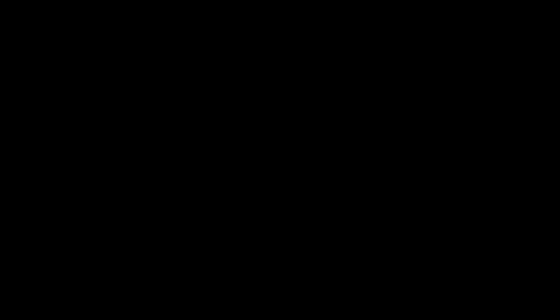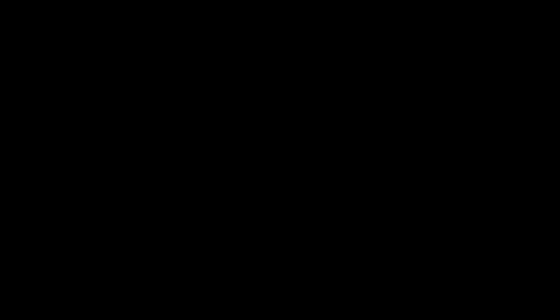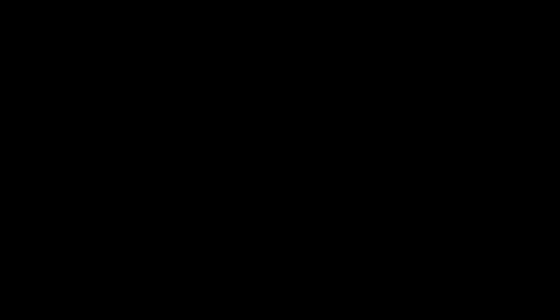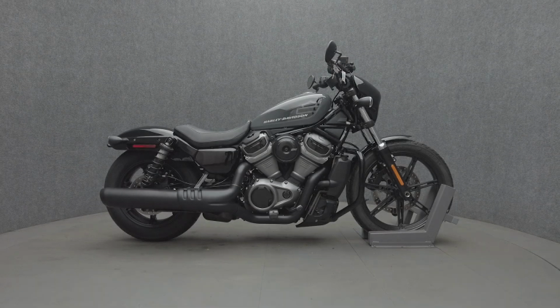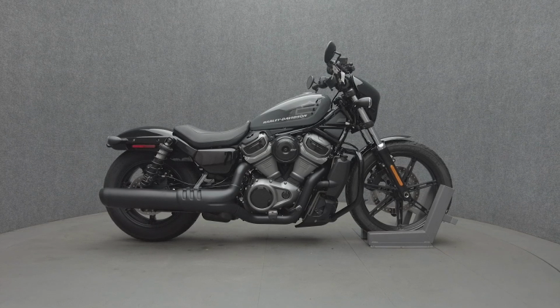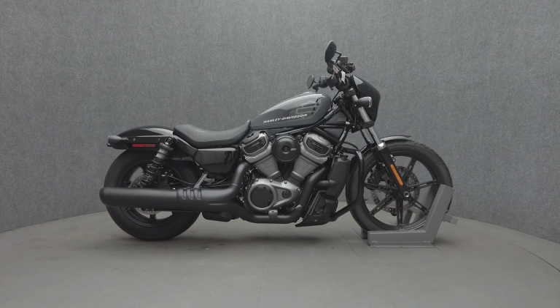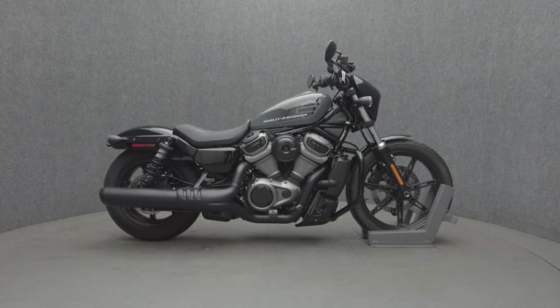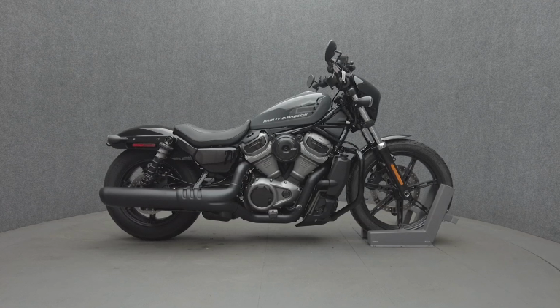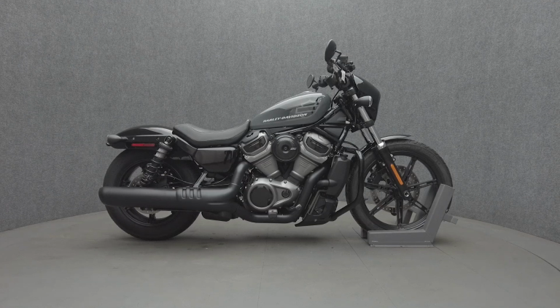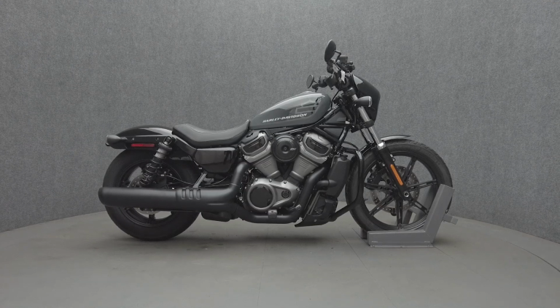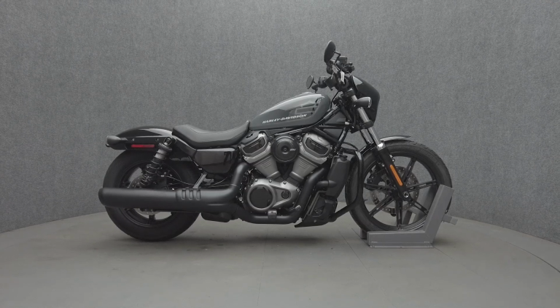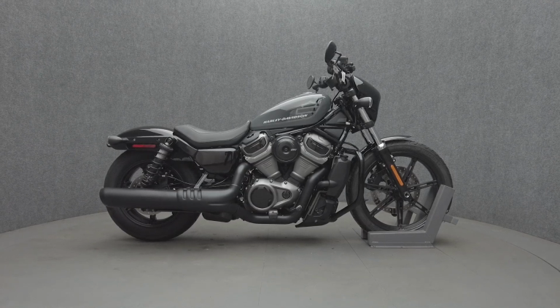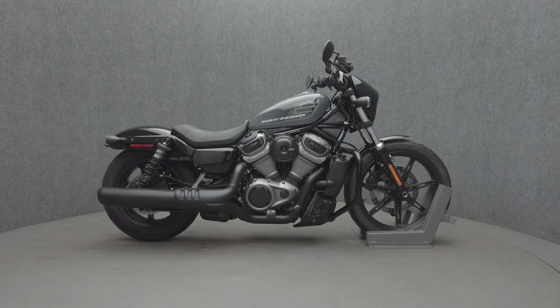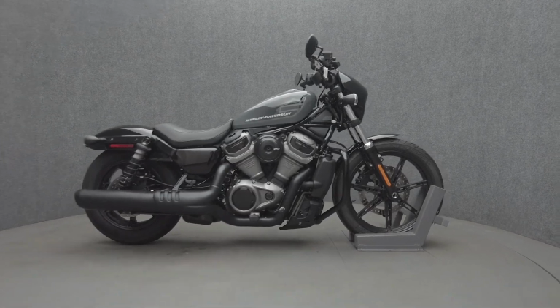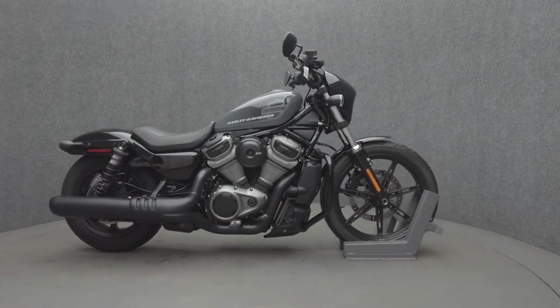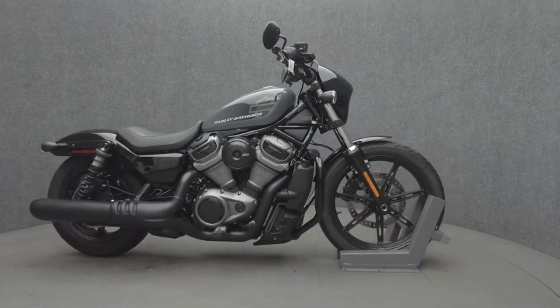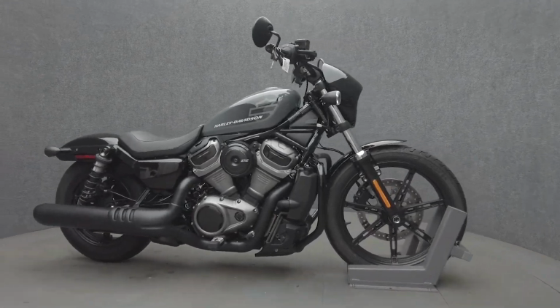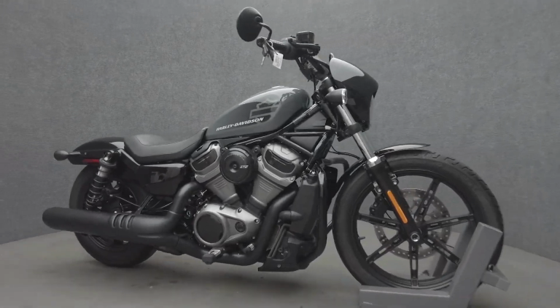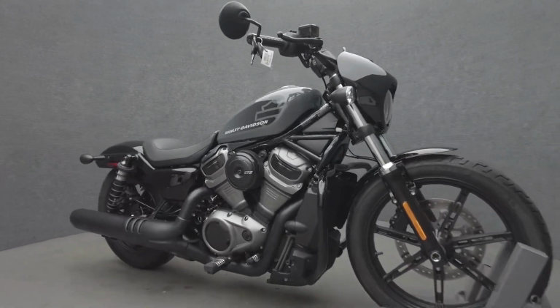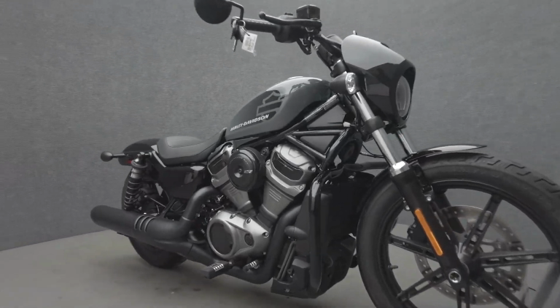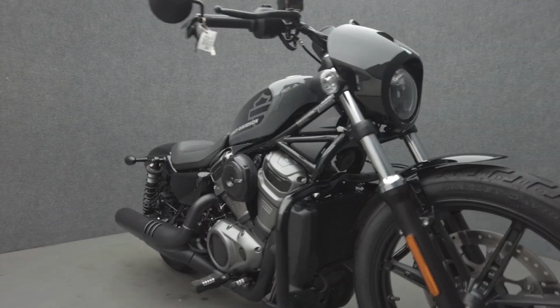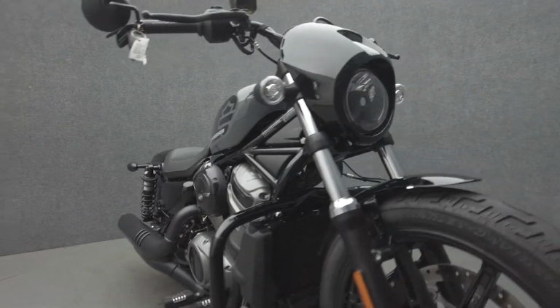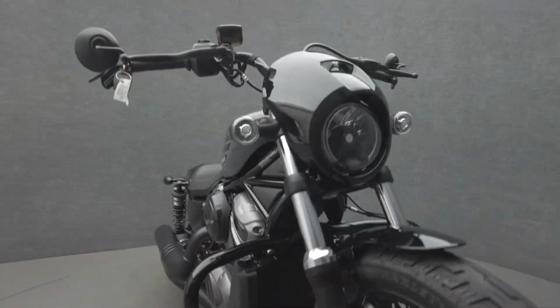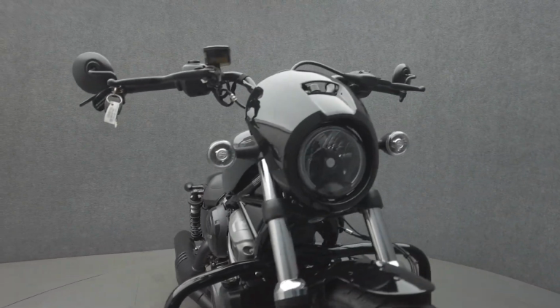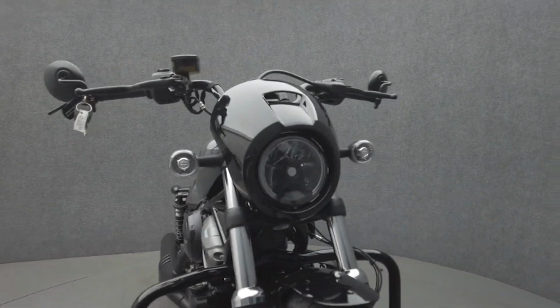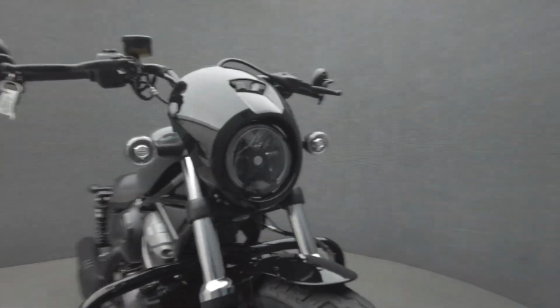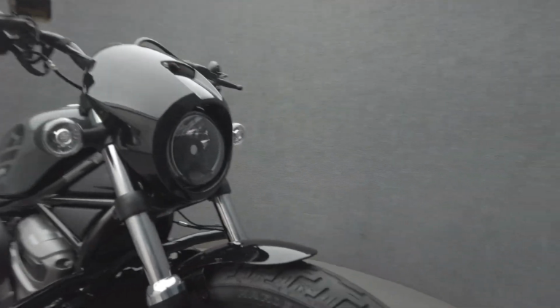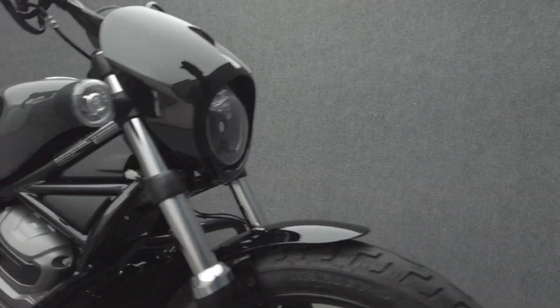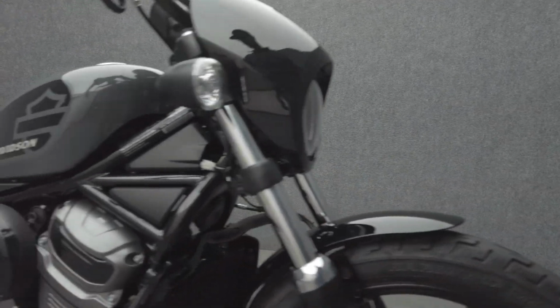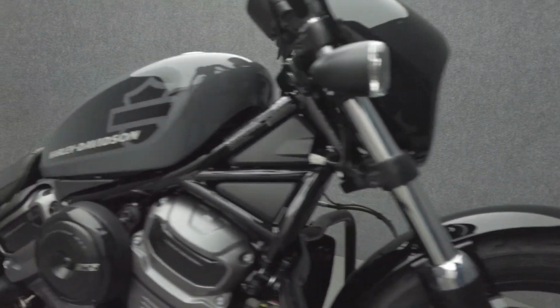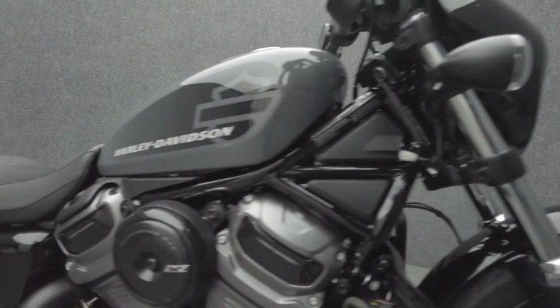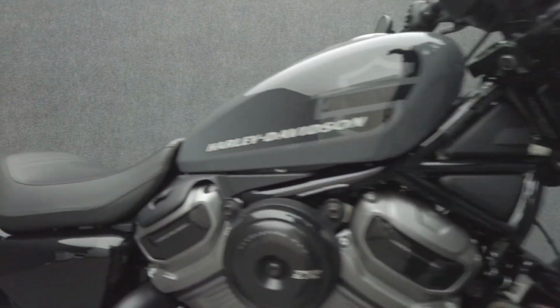Hey everyone, this is Keegan from National Power Sports. It's a 2022 Harley-Davidson Sportster Nightster with 6,735 miles. It passes New Hampshire State Inspection and runs well. It comes equipped with ABS and traction control.